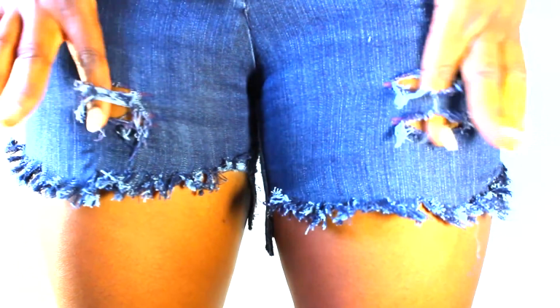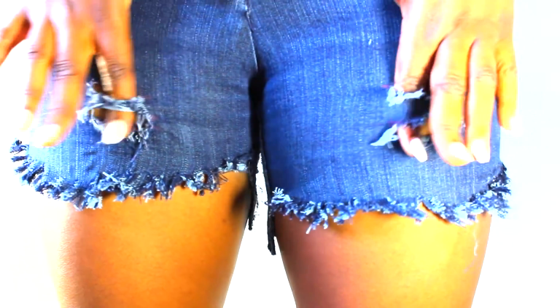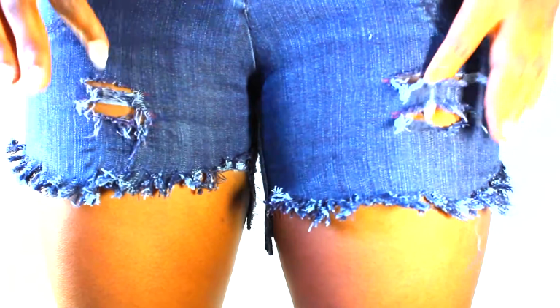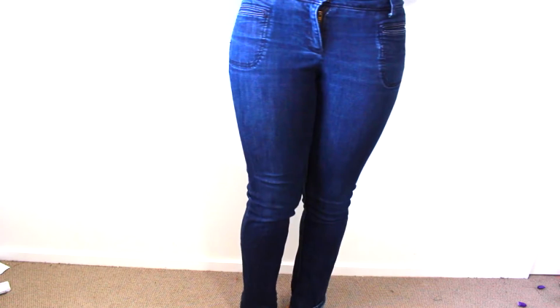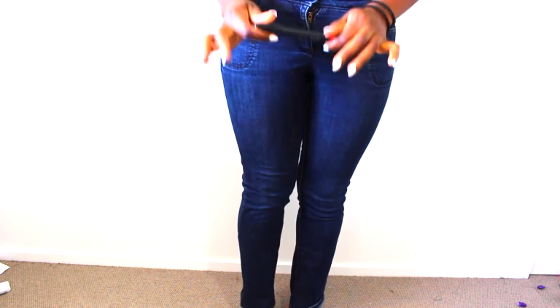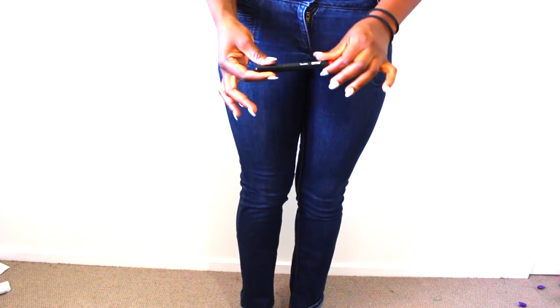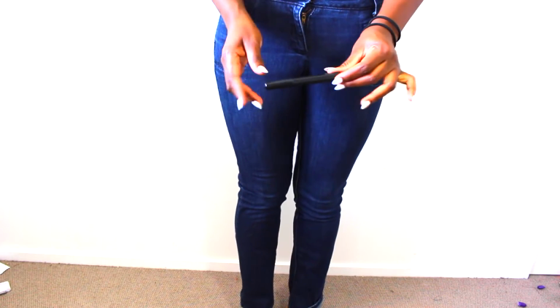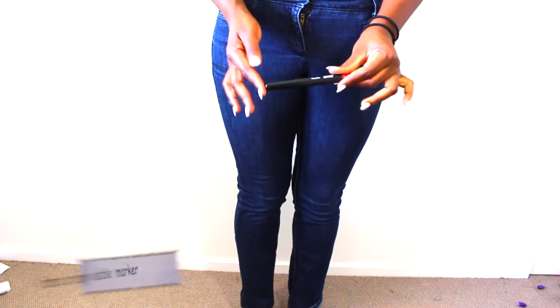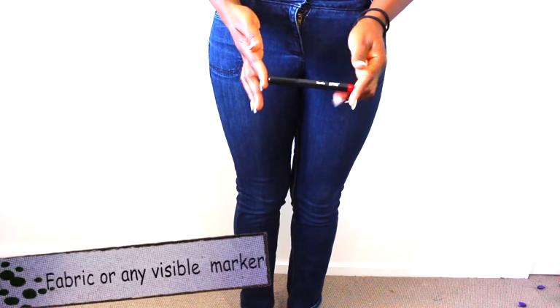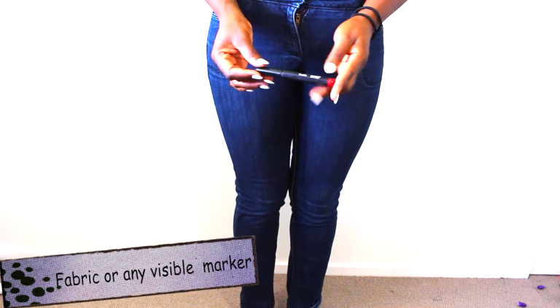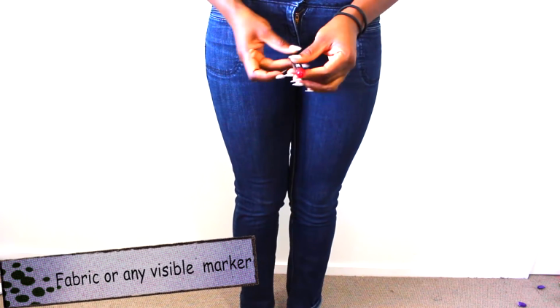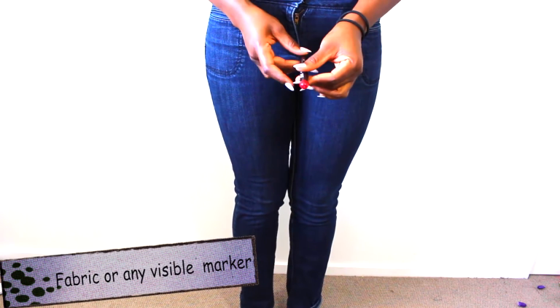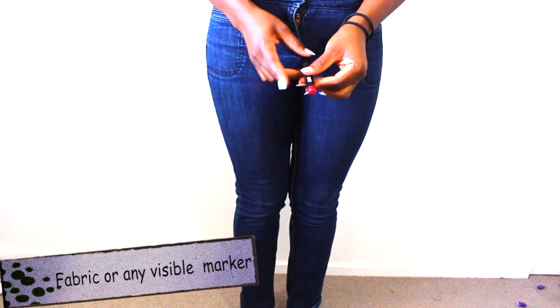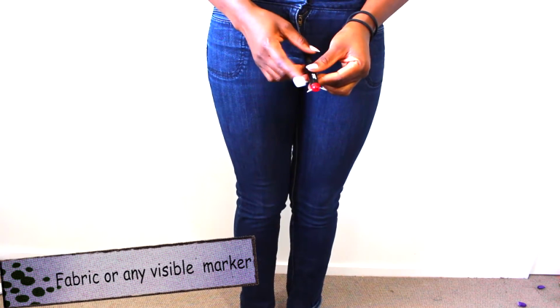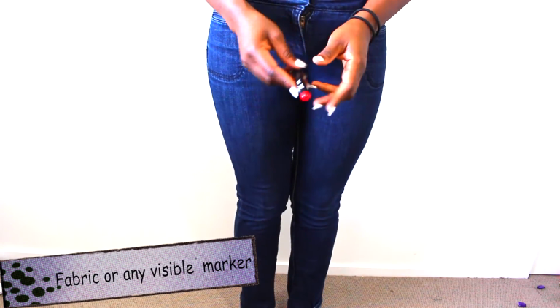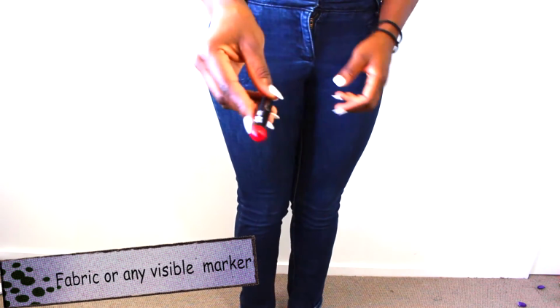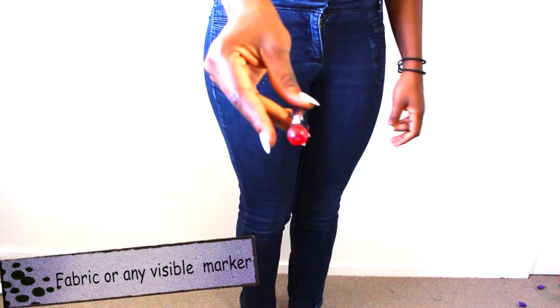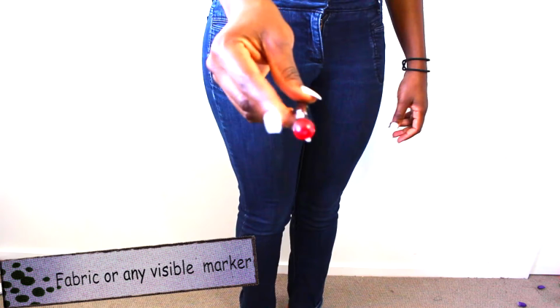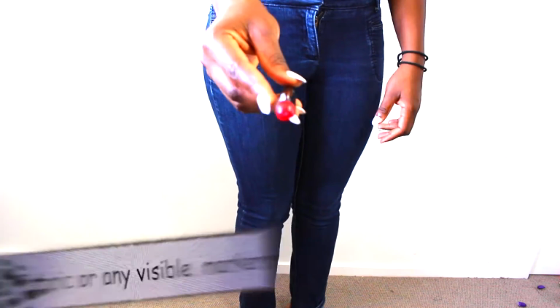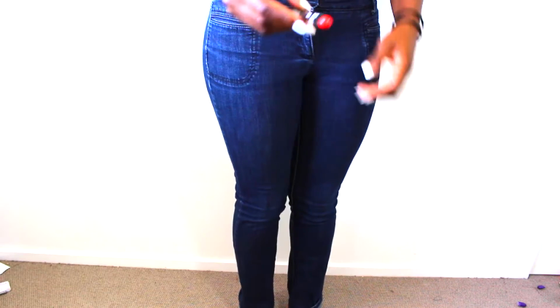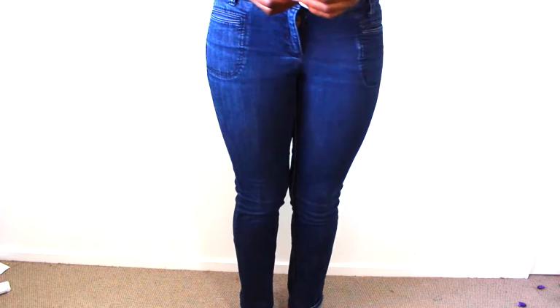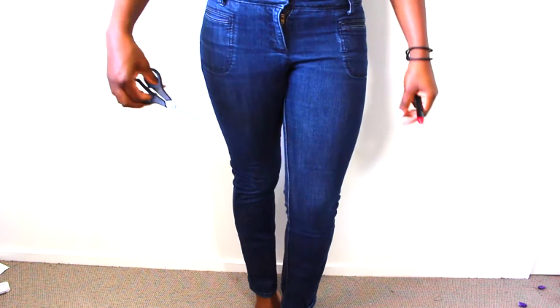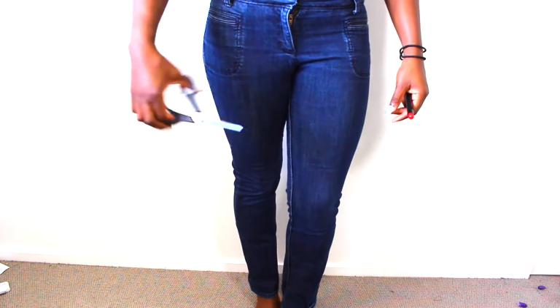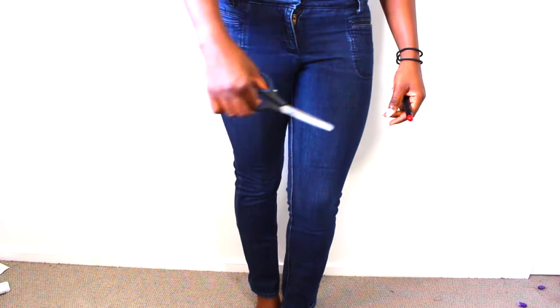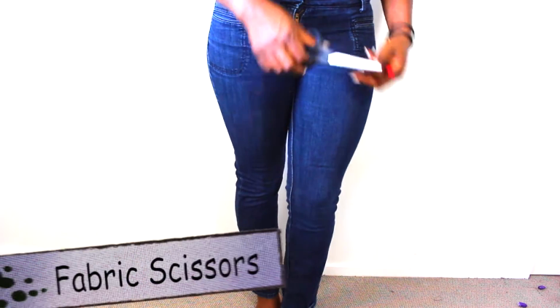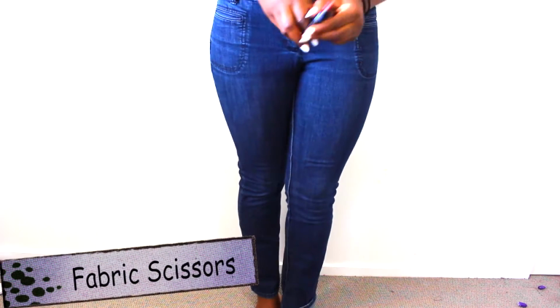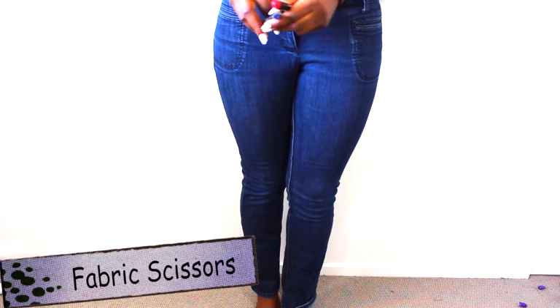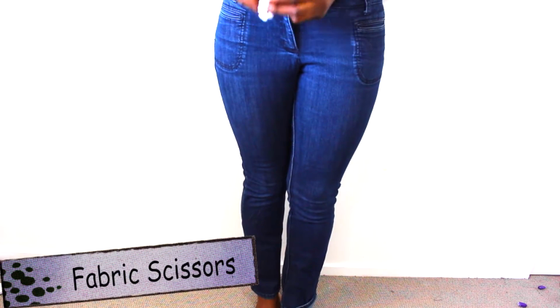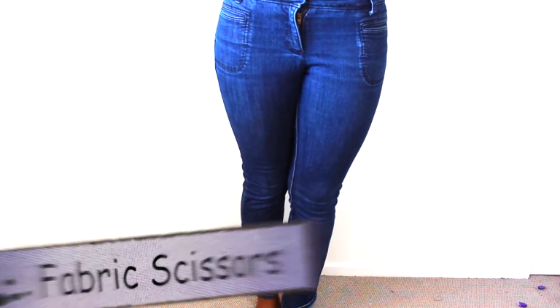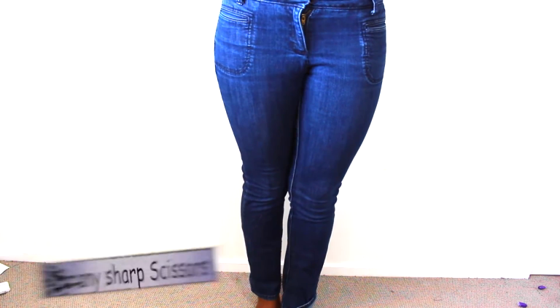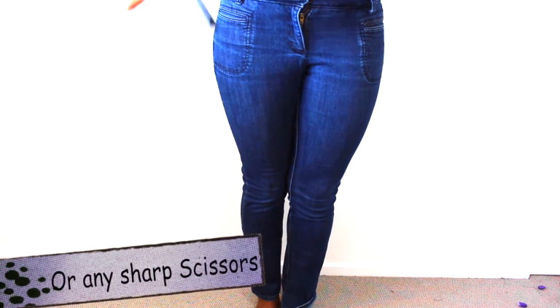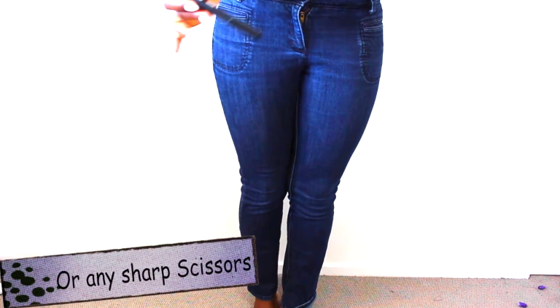So keep watching to see how I did it. Basically, I used a marker — this is a fabric marker, but you can use a permanent marker as well if you like. And also you need scissors.